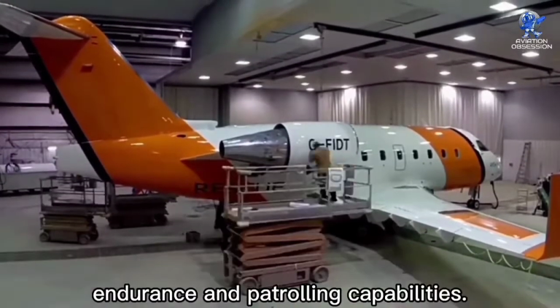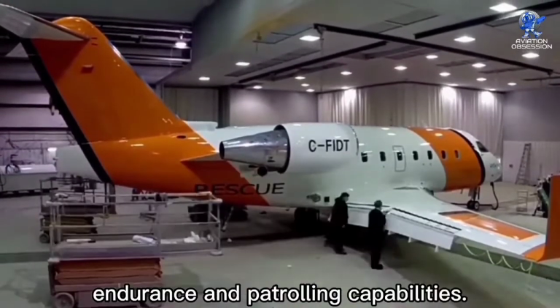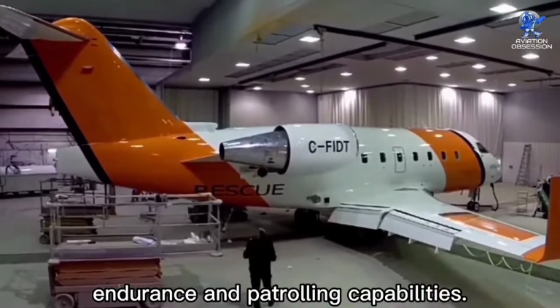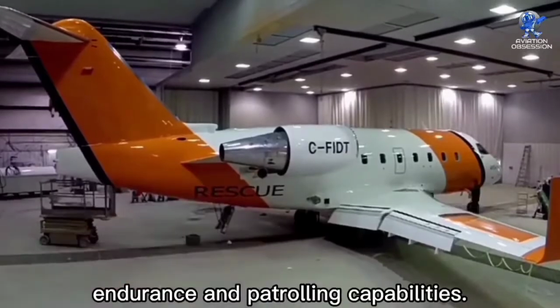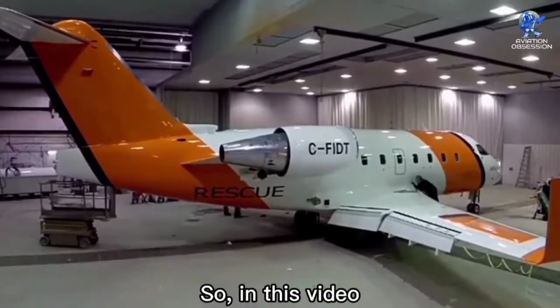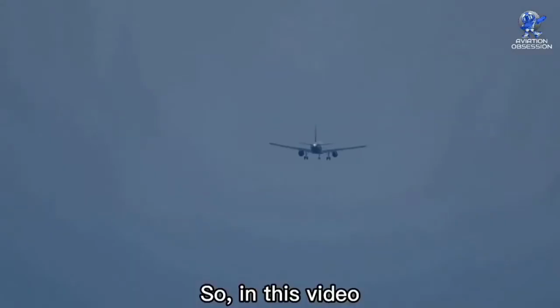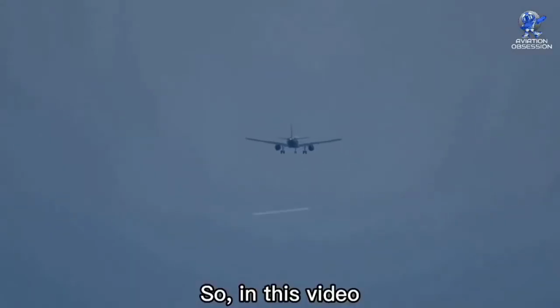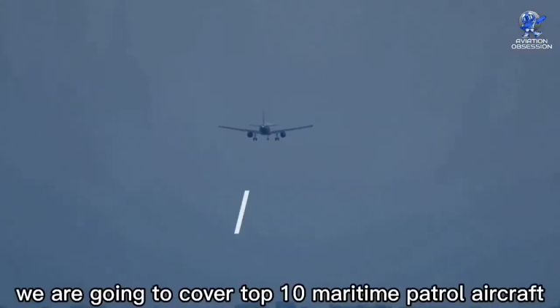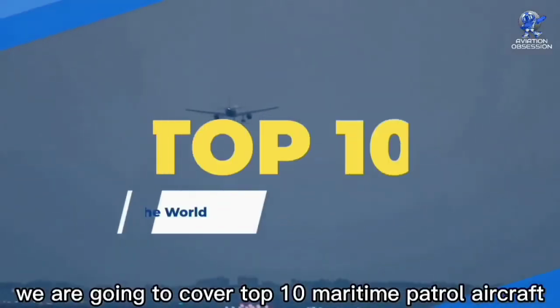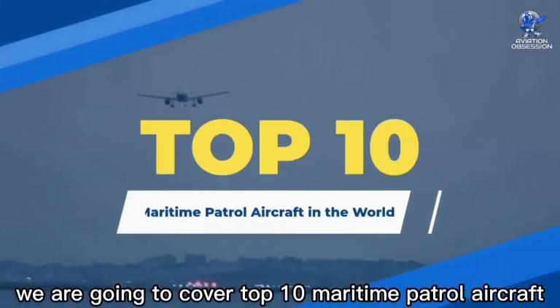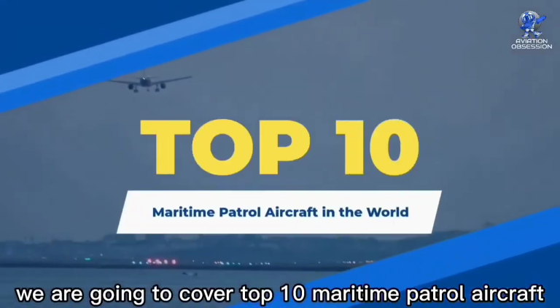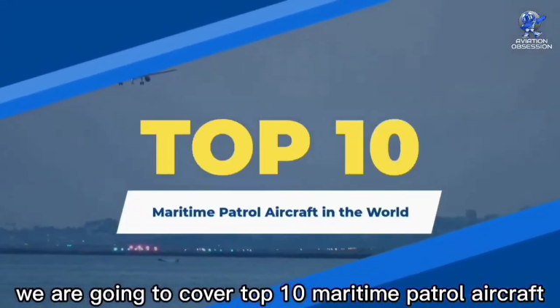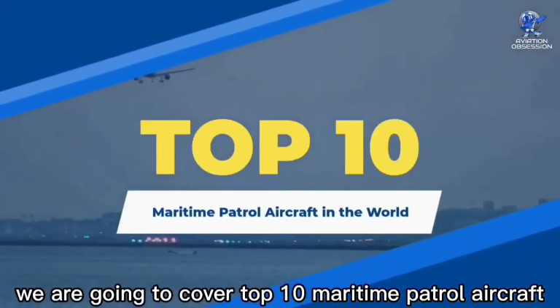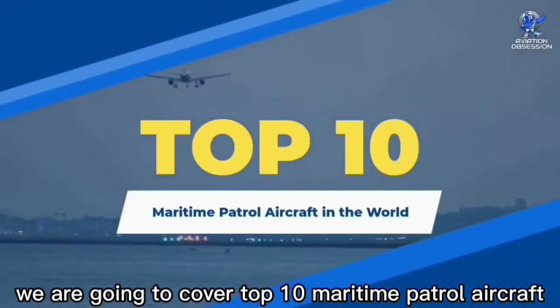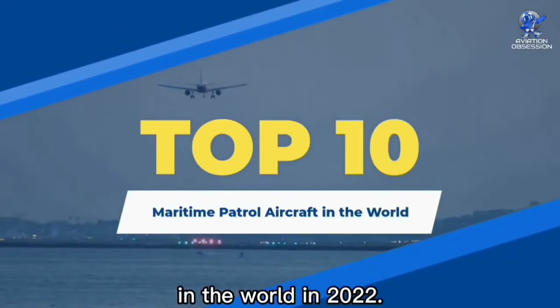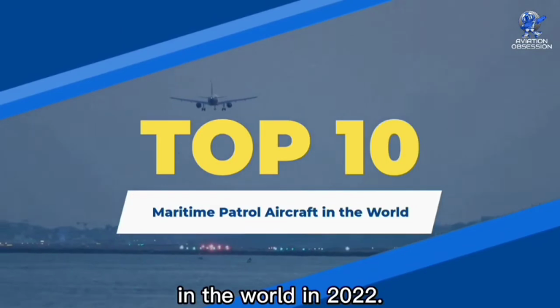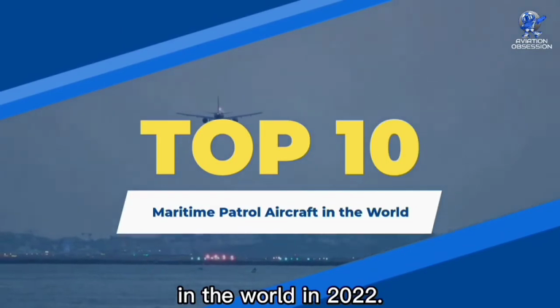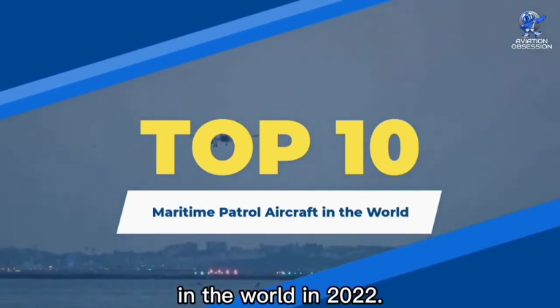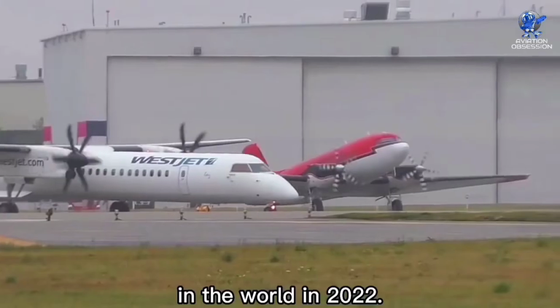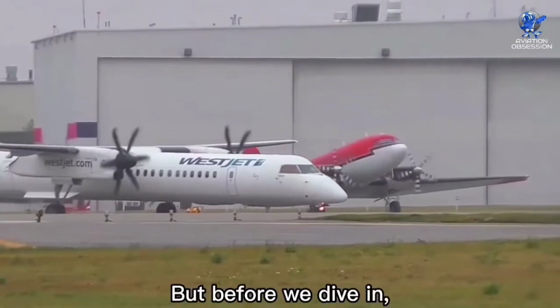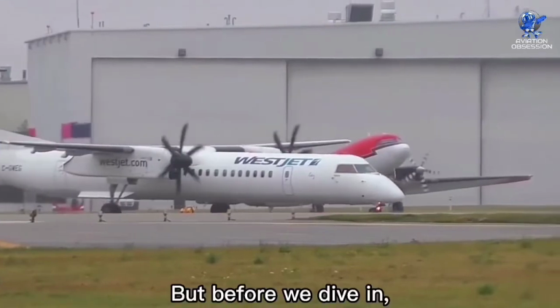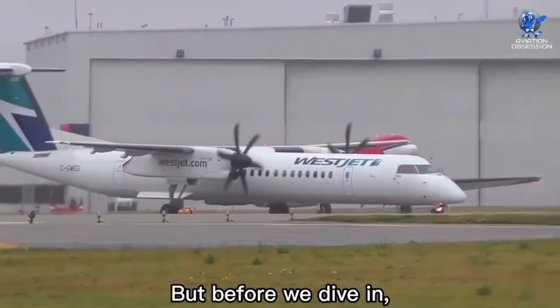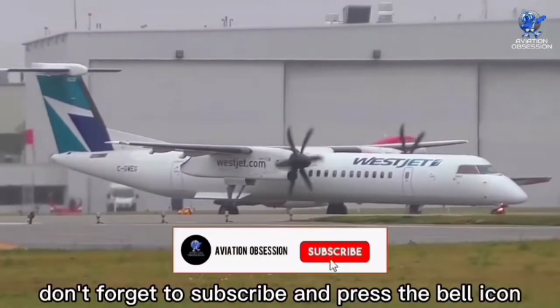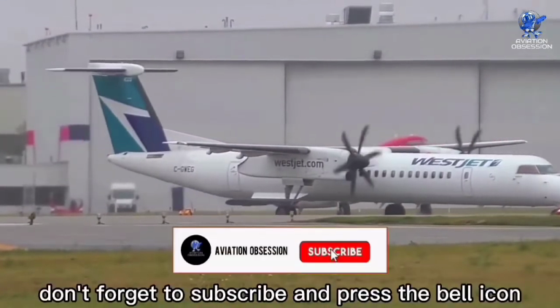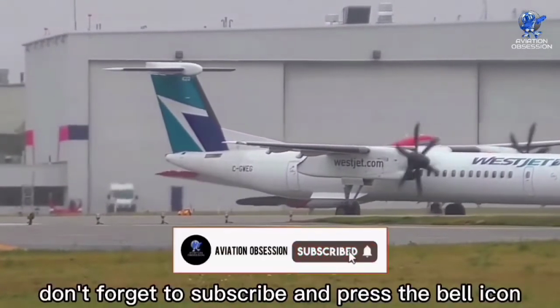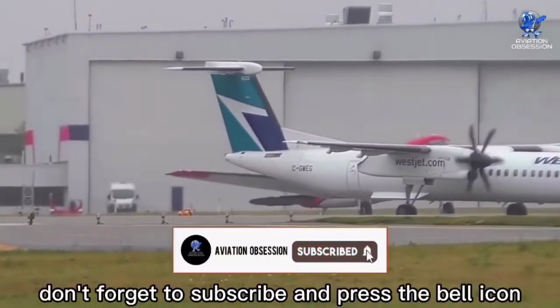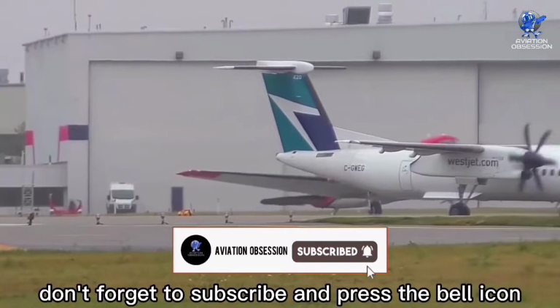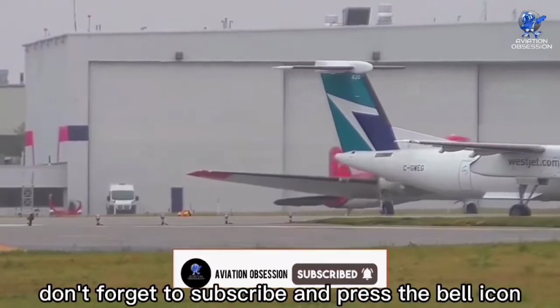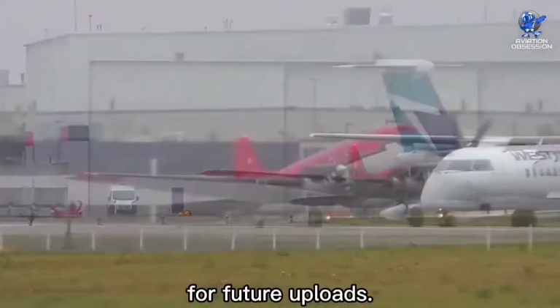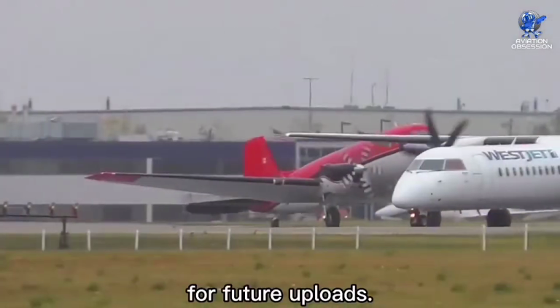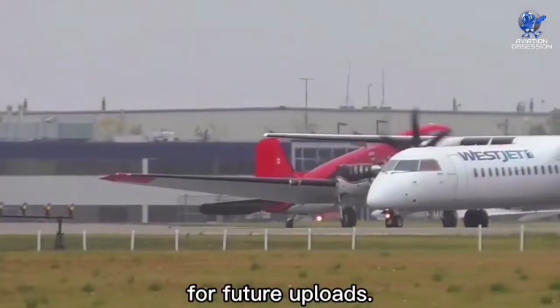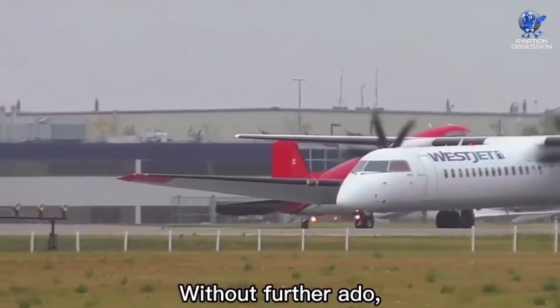In this video we are going to cover the top 10 maritime patrol aircraft in the world in 2022. But before we dive in, don't forget to subscribe and press the bell icon for future uploads.